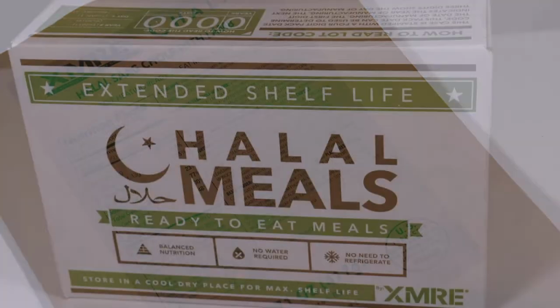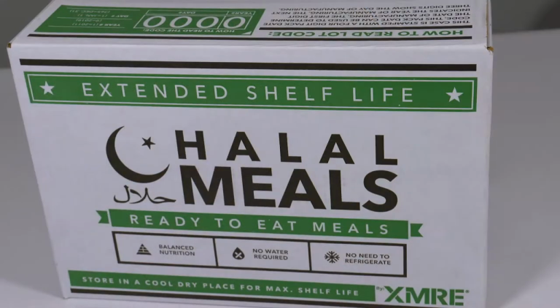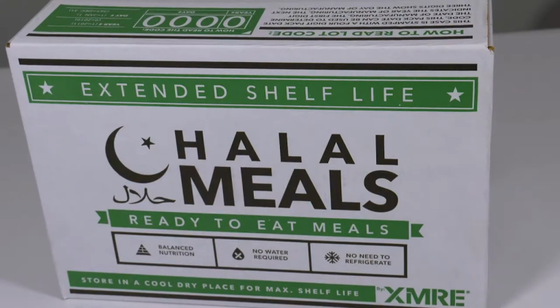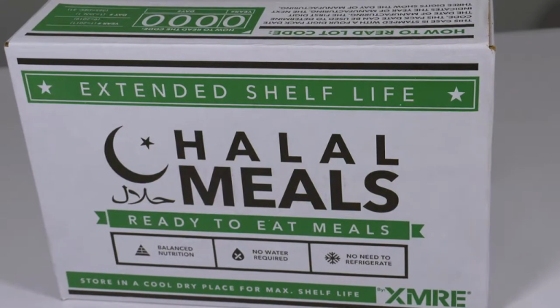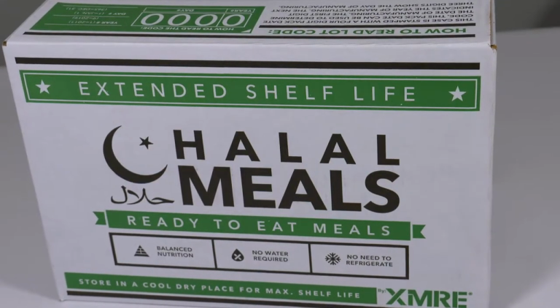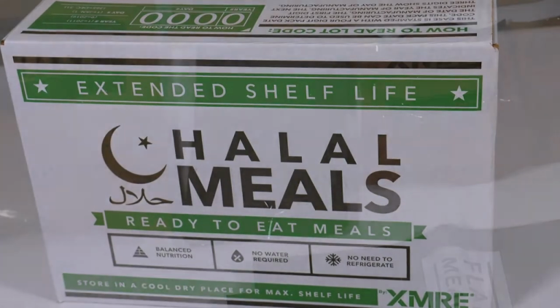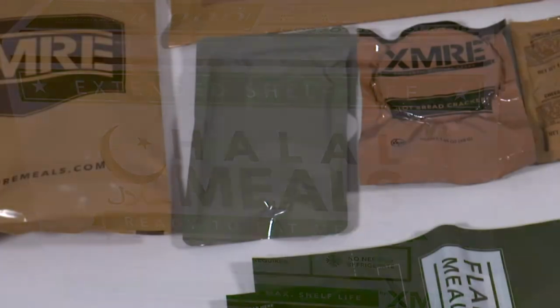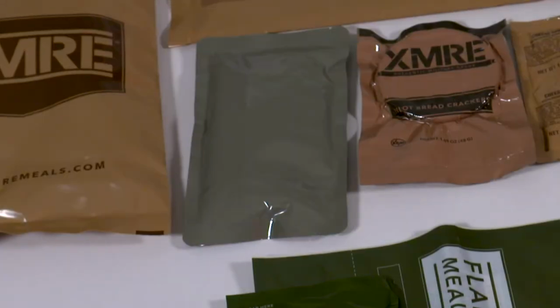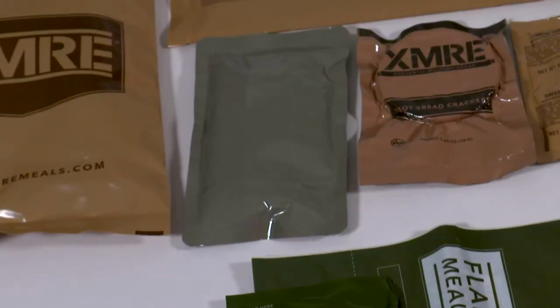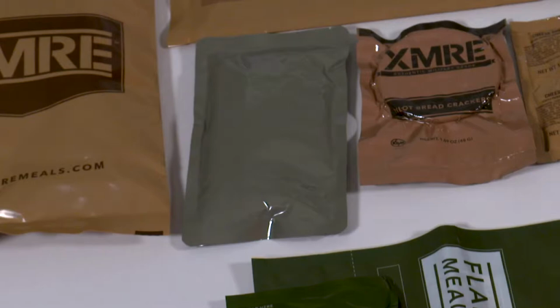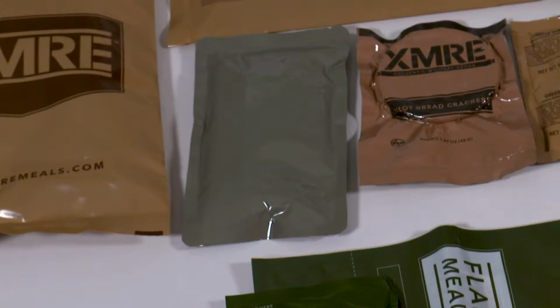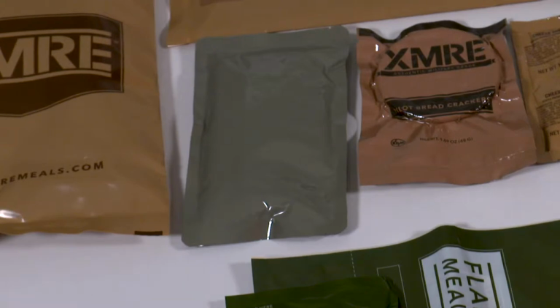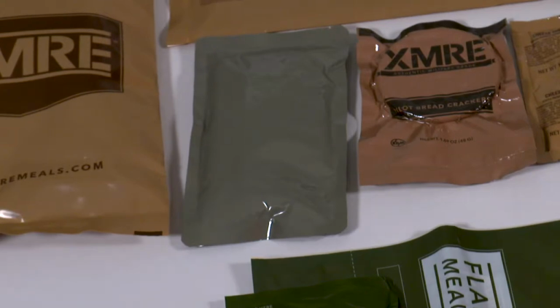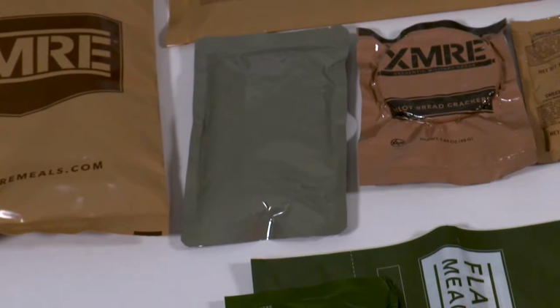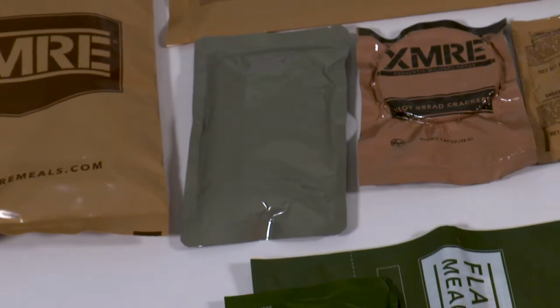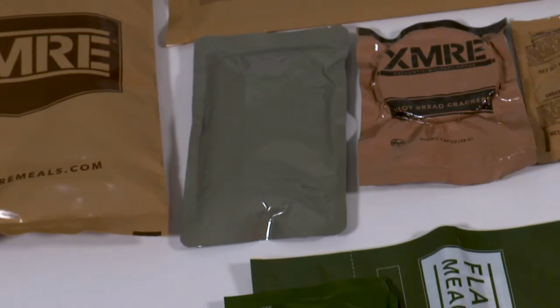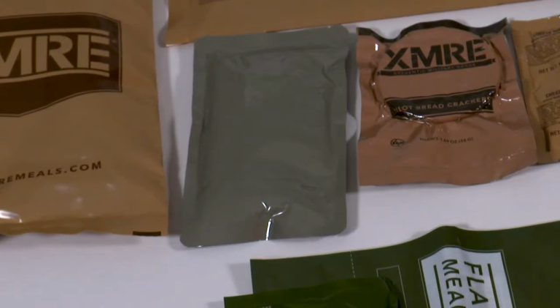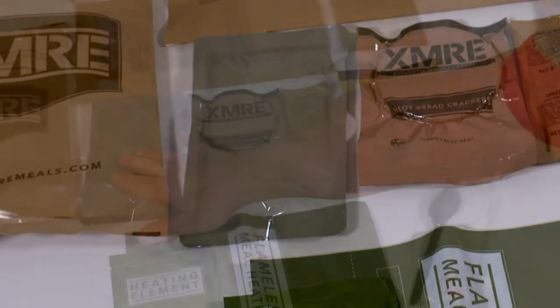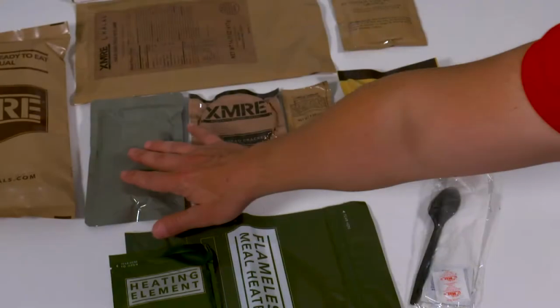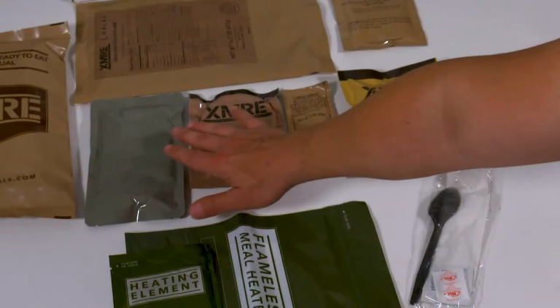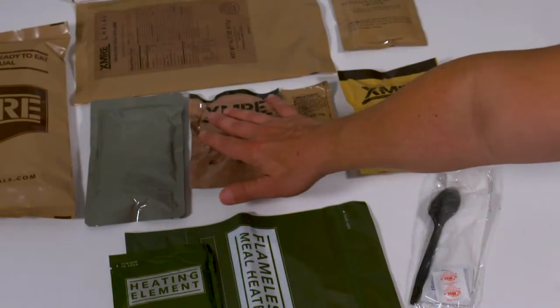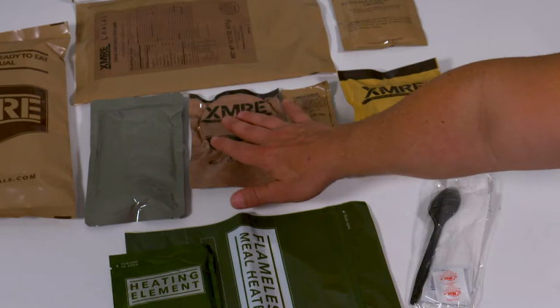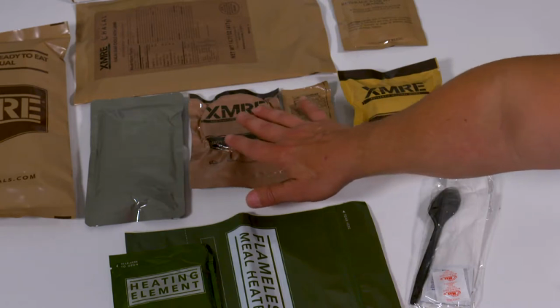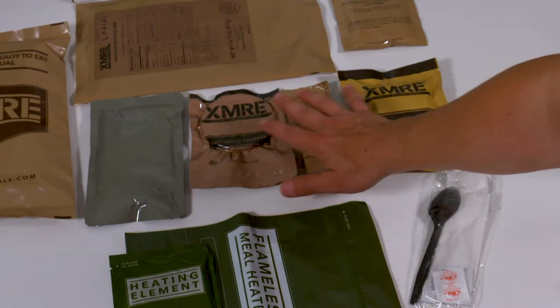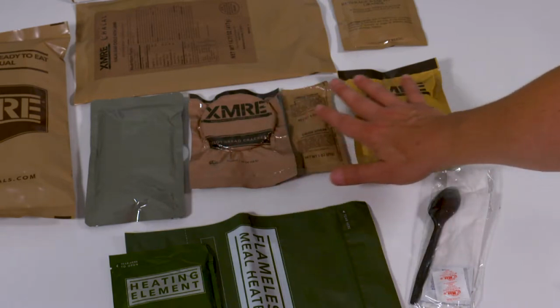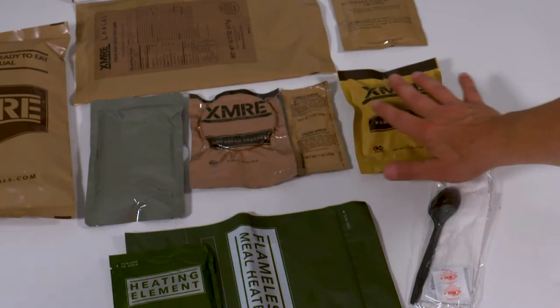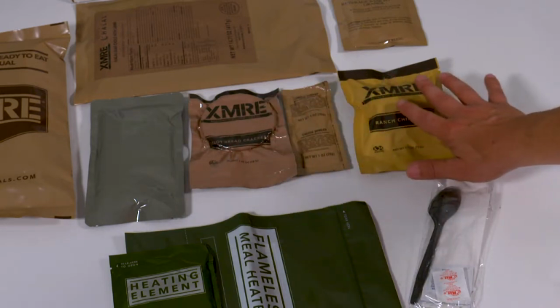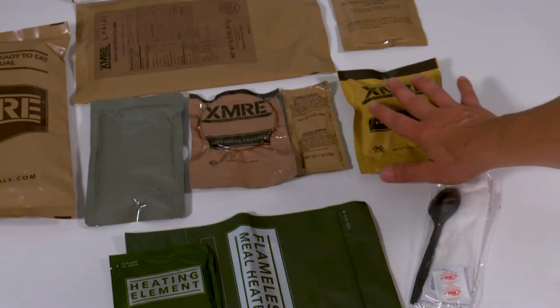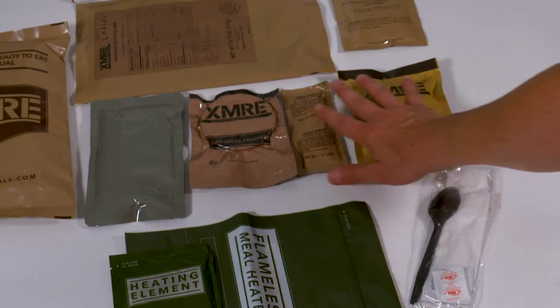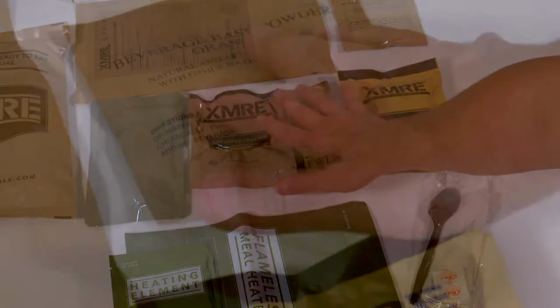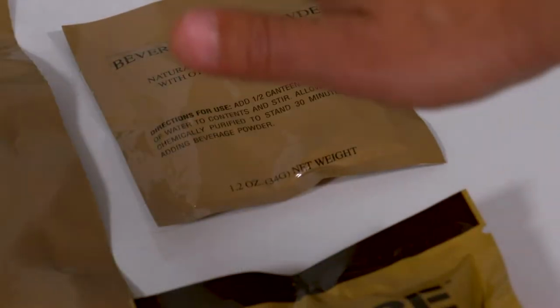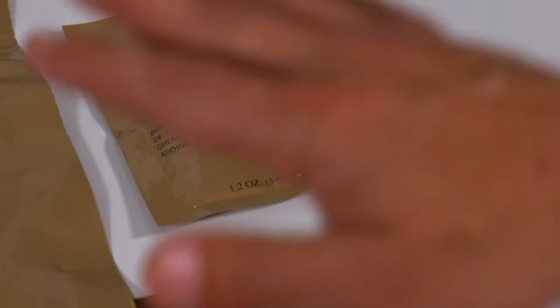Each XMRE Halal 1000 contains an entrée with a variety of beef, chicken, lamb, vegetarian, or breakfast options, a bread item, two to three side components, a spread, a snack and/or dessert, and a fruit flavored beverage.